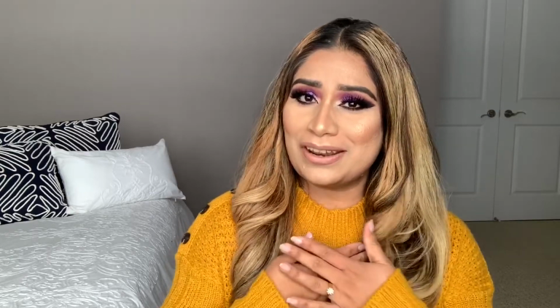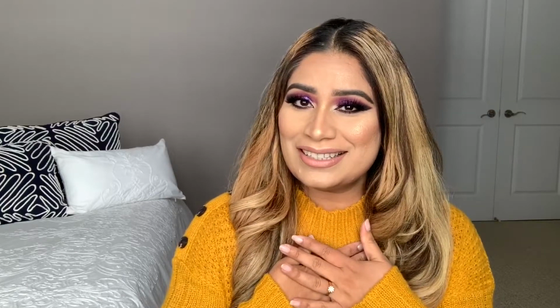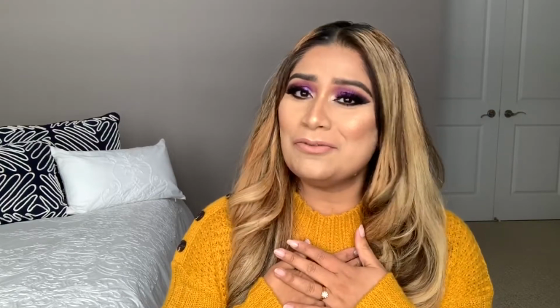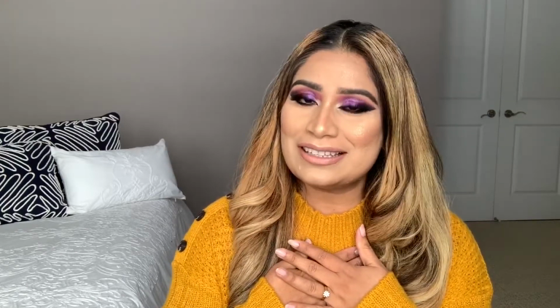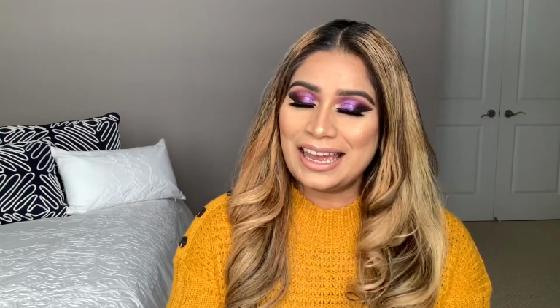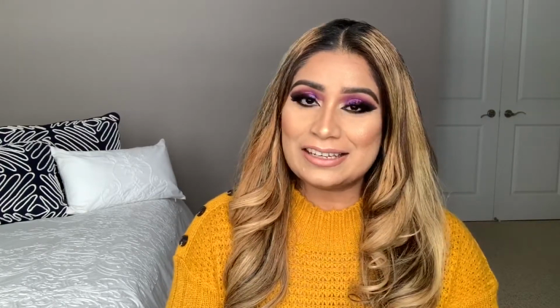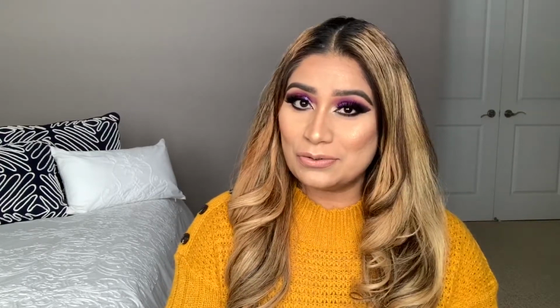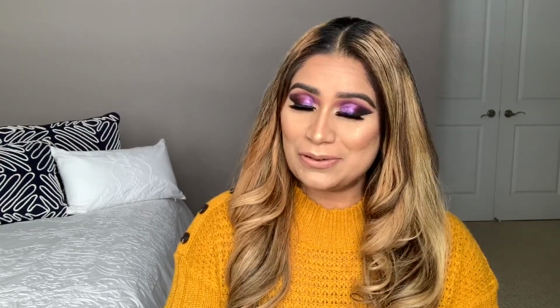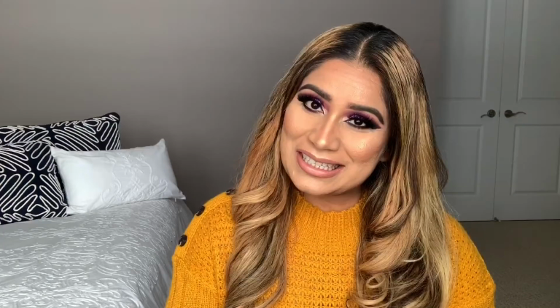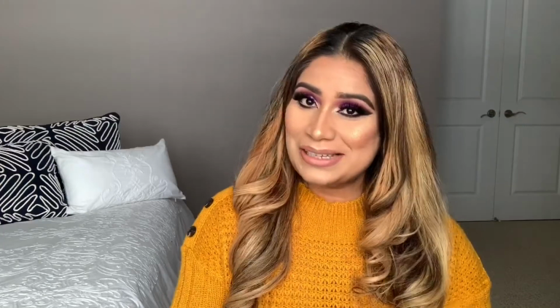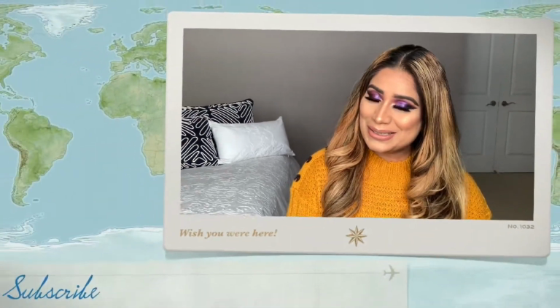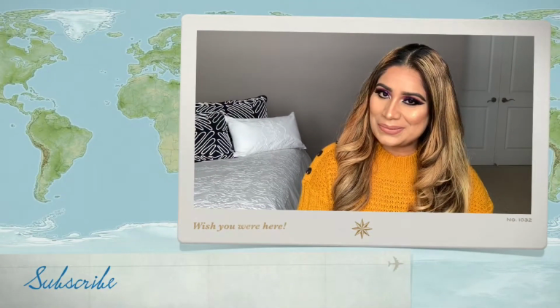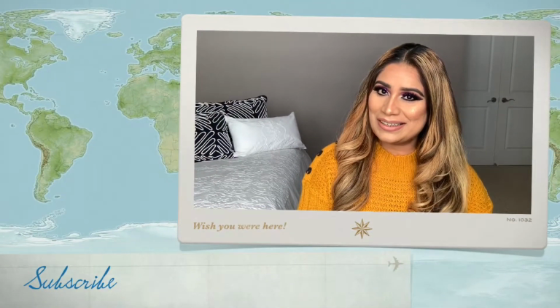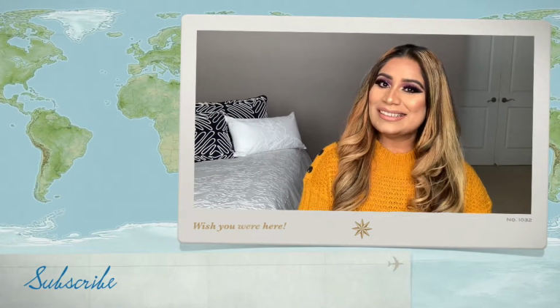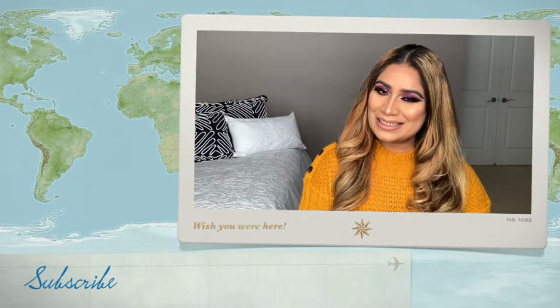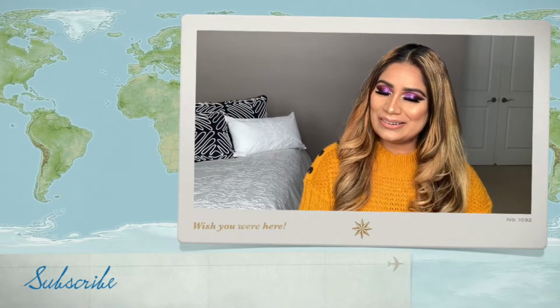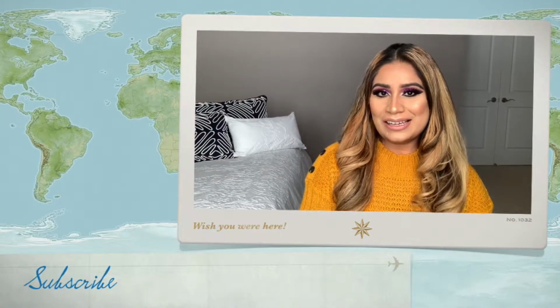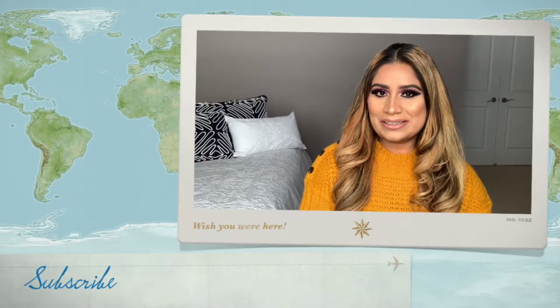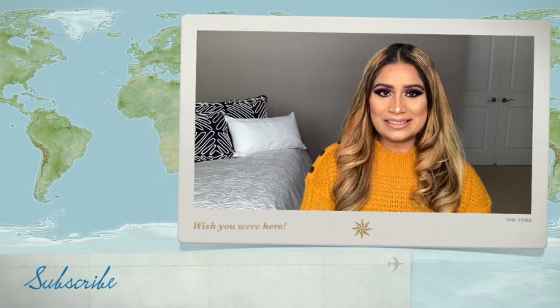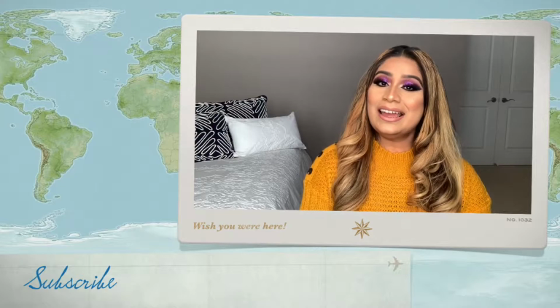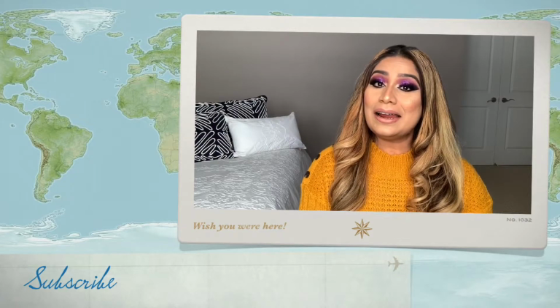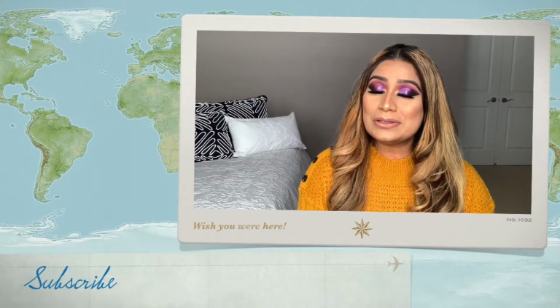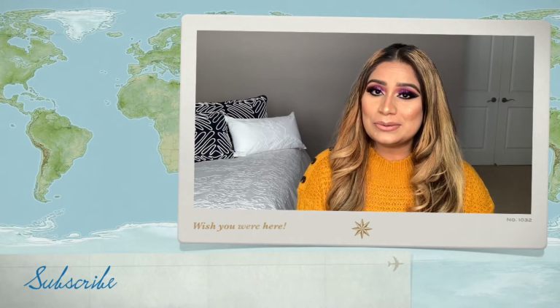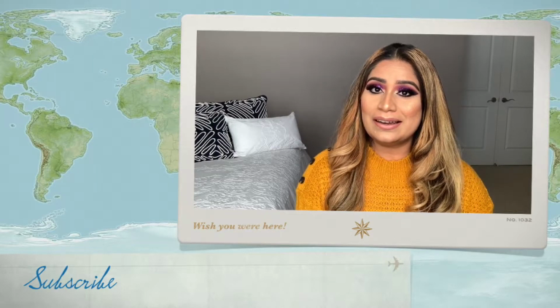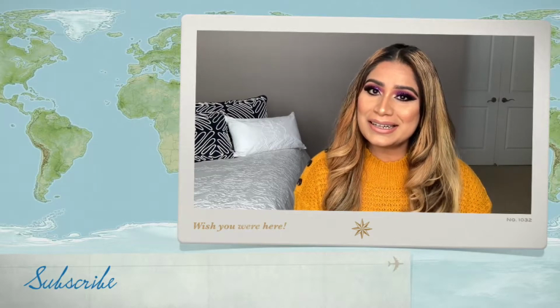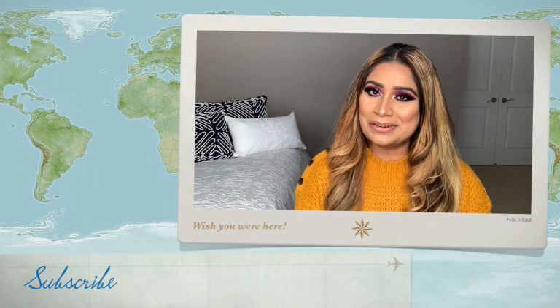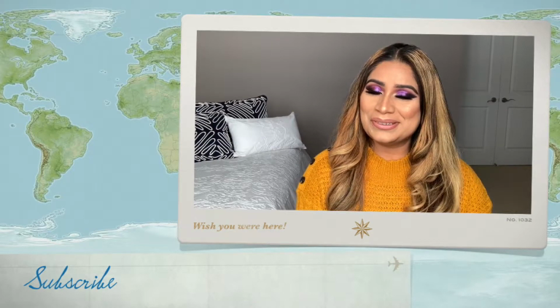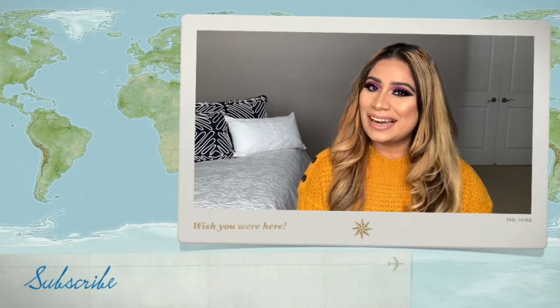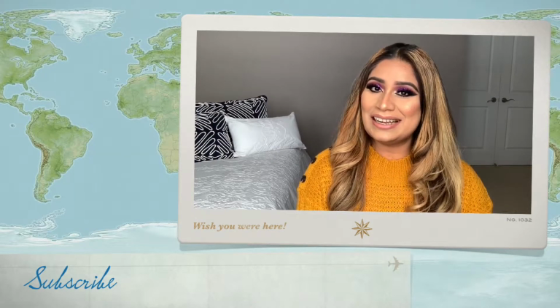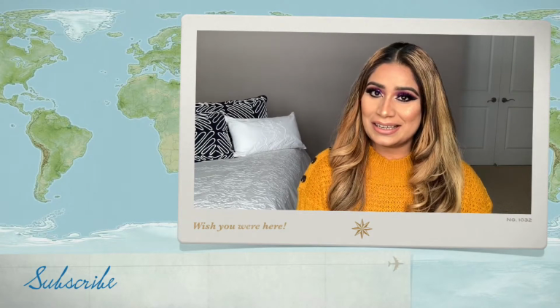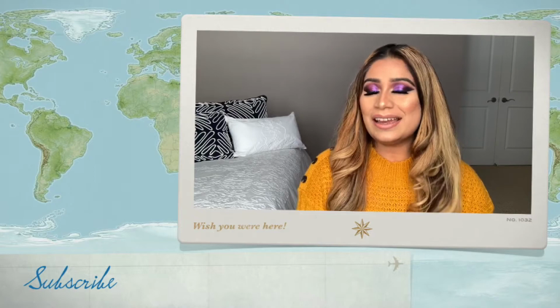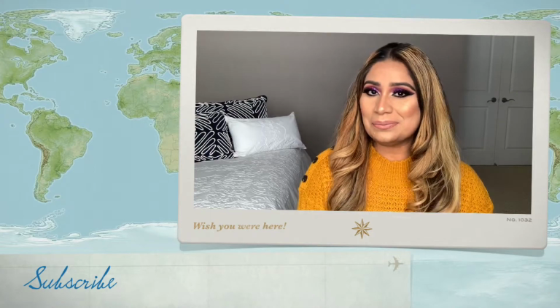Thanks to all new subscribers who have joined me — thank you from my heart, love you a lot! If you're watching for the first time, please subscribe to my channel, like this video, comment, and share. We'll see you in the next video — until then, take care and bye!